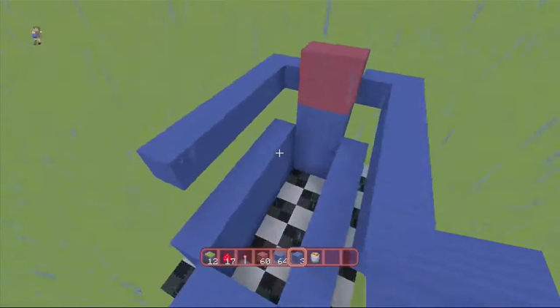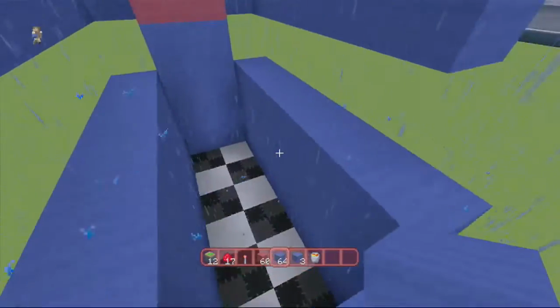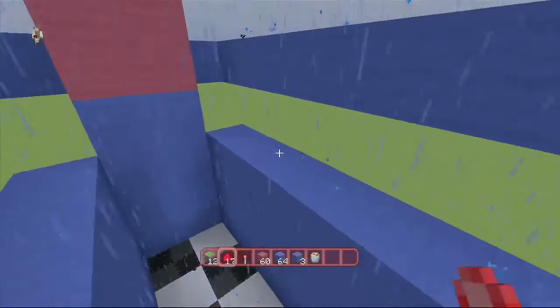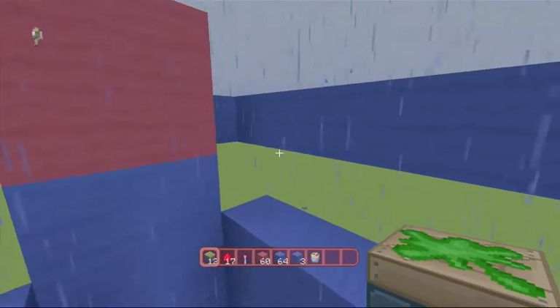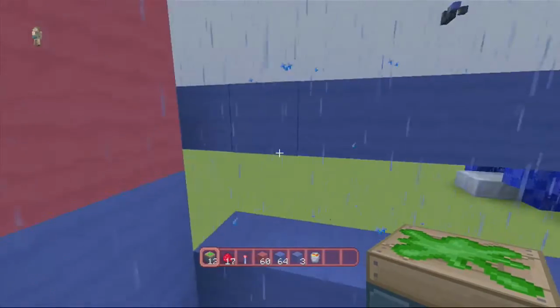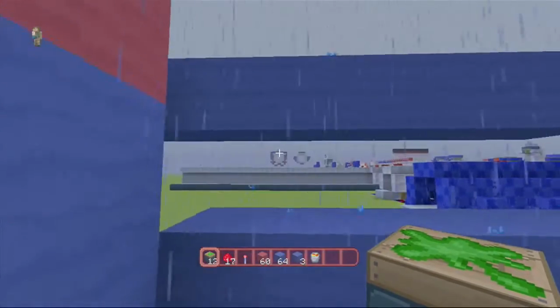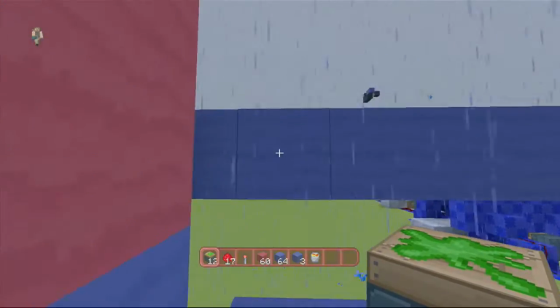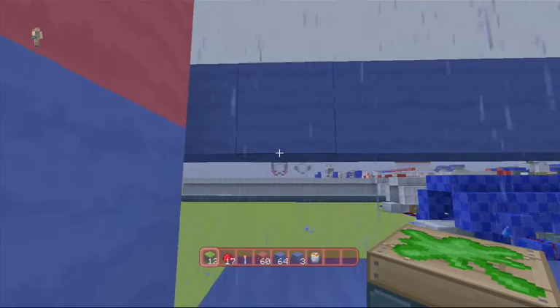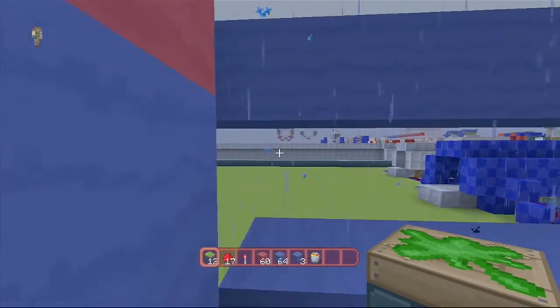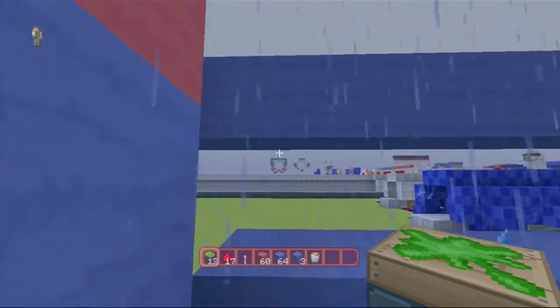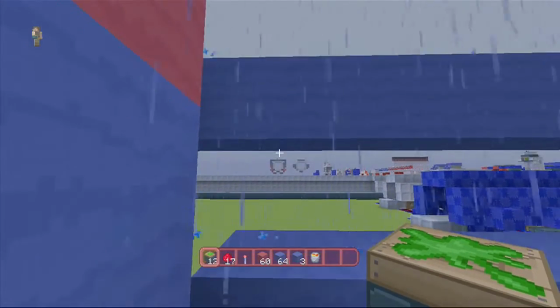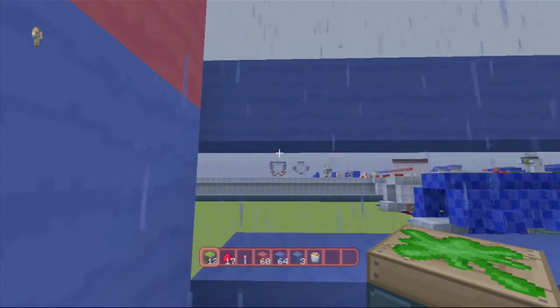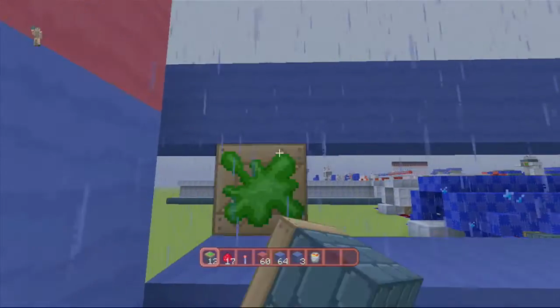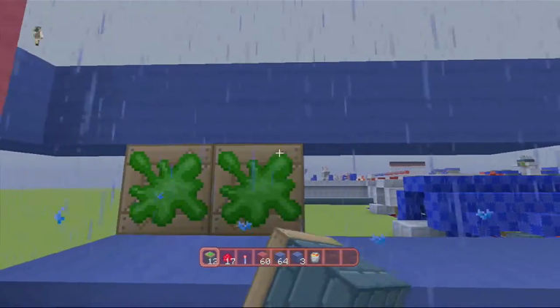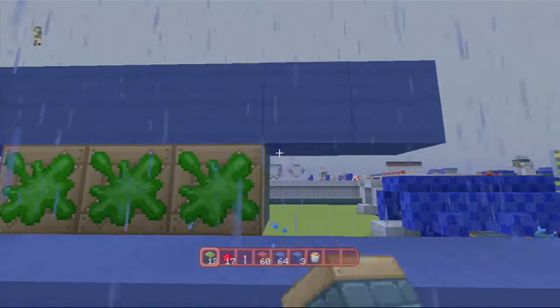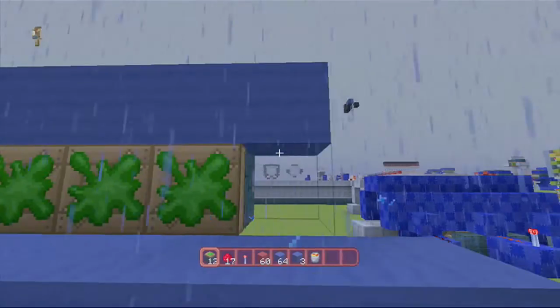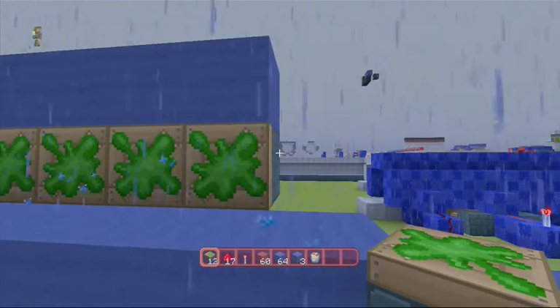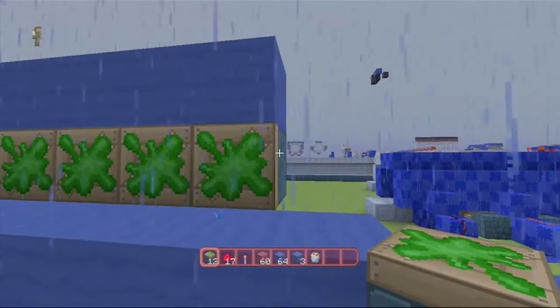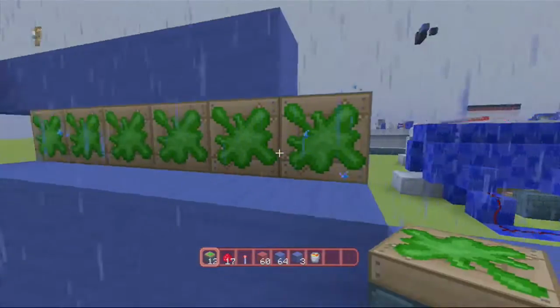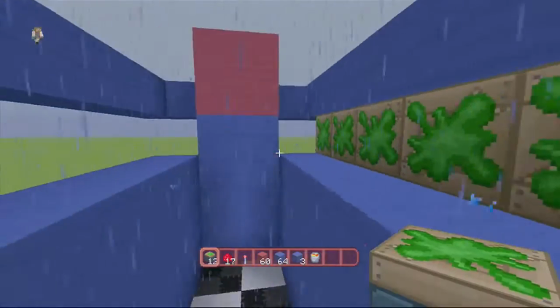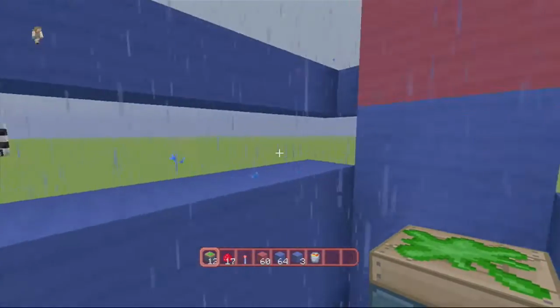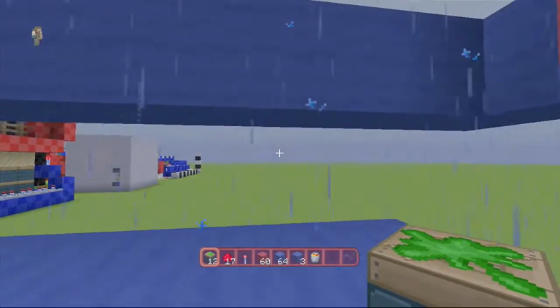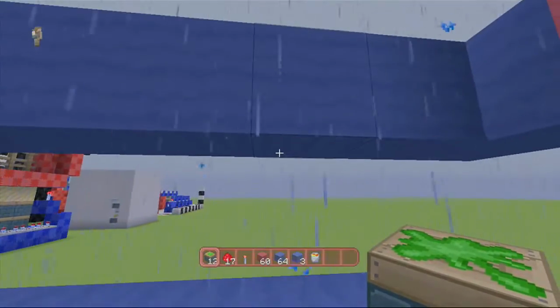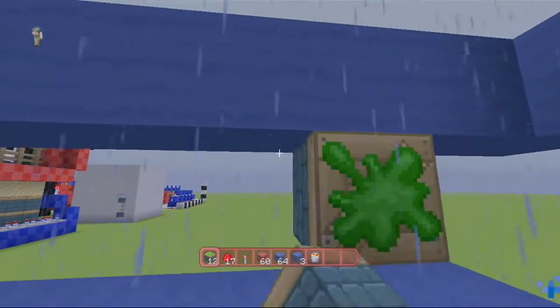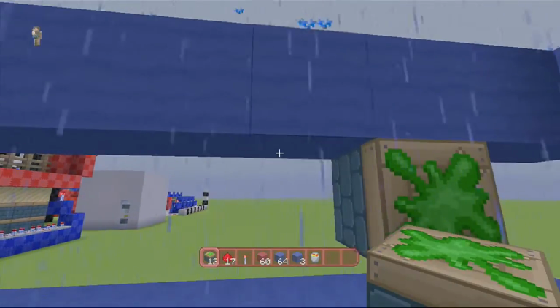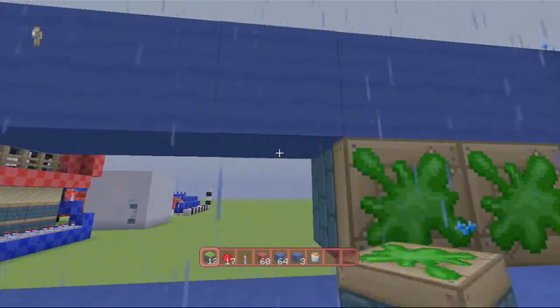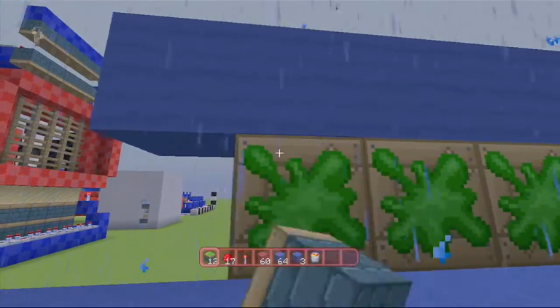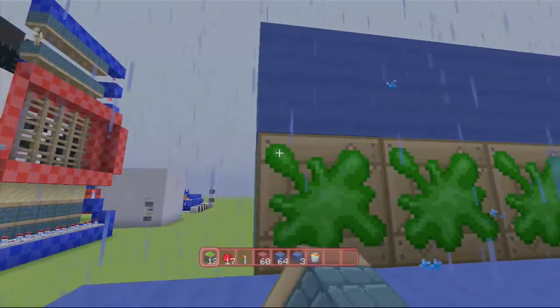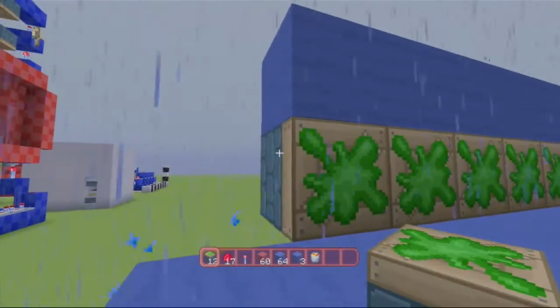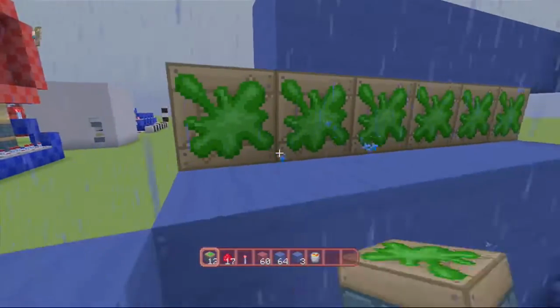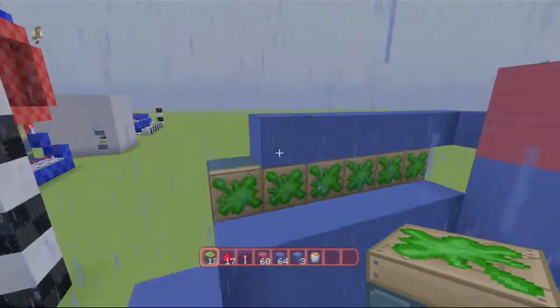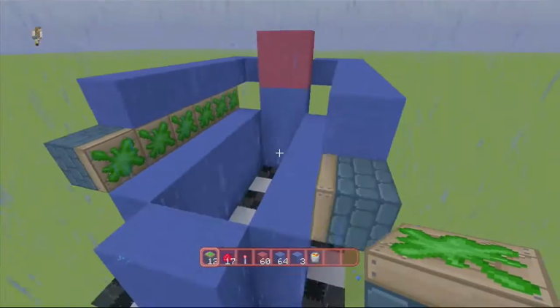Underneath those, grab your sticky pistons. Right here next to this wall go ahead and put 1, 2, 3, 4, 5, and 6 just like so. And the same thing on the opposite side: 1, 2, 3, 4, 5, and 6 just like so.